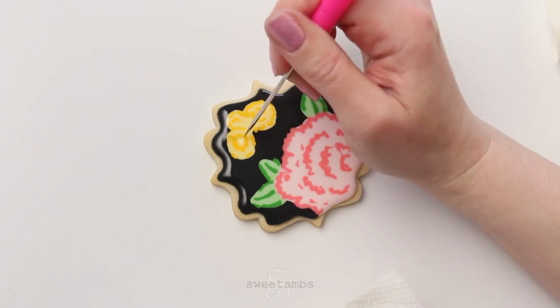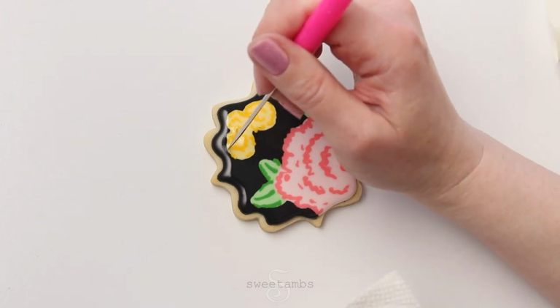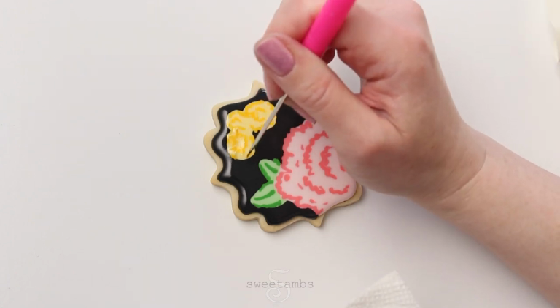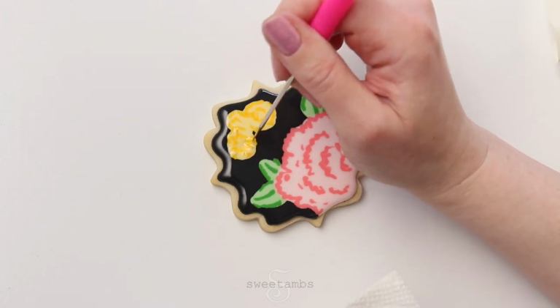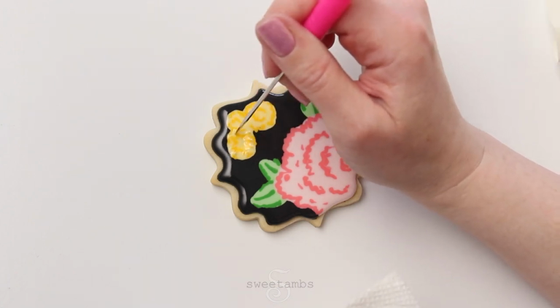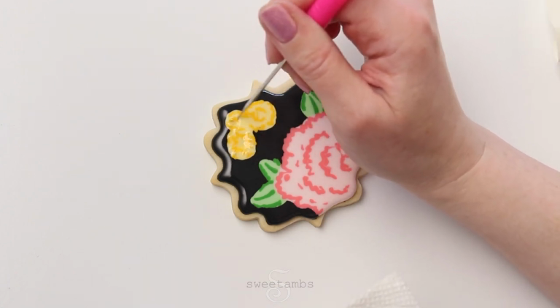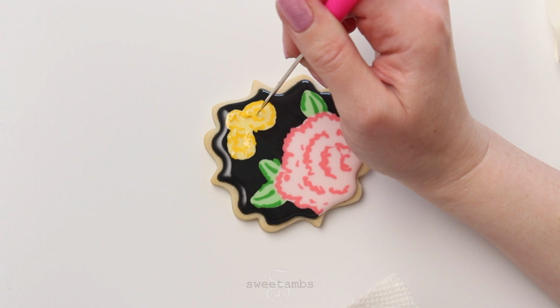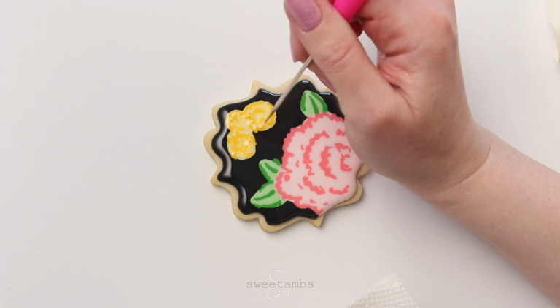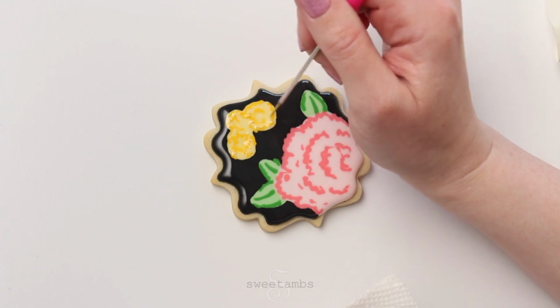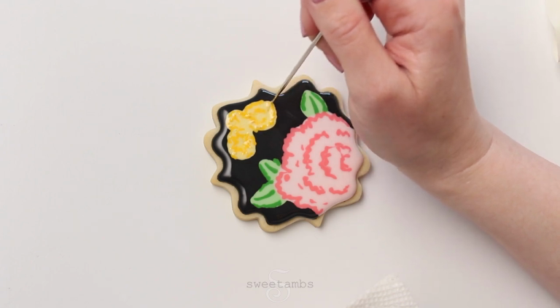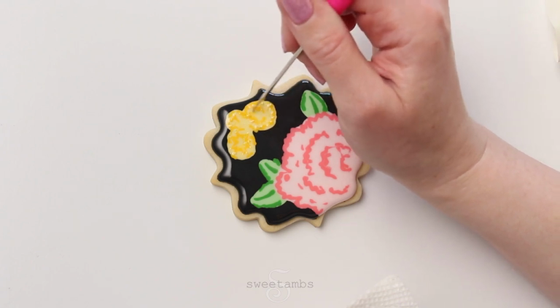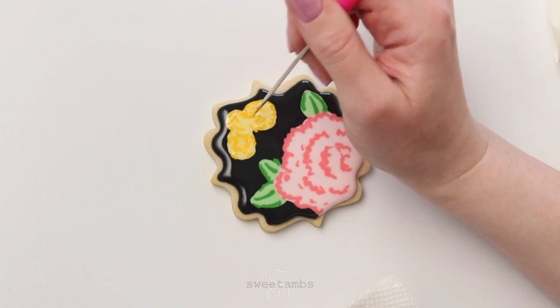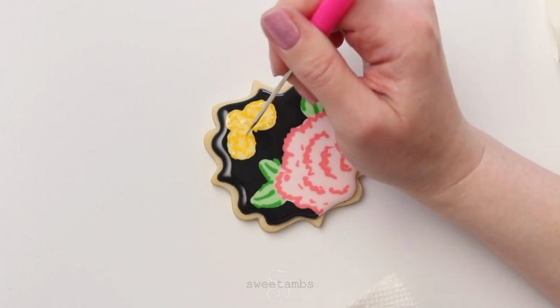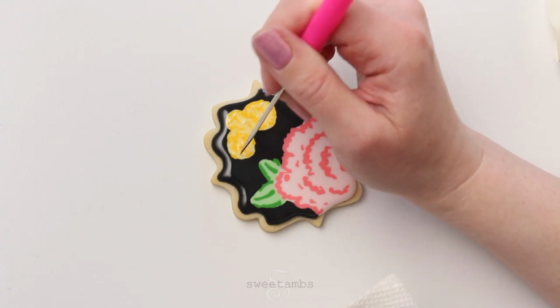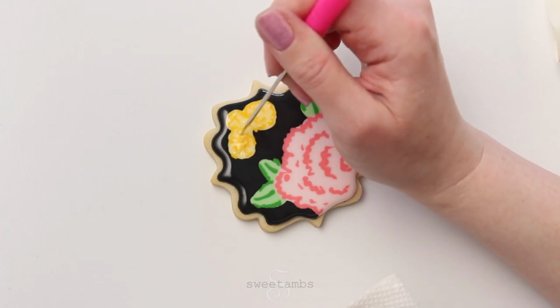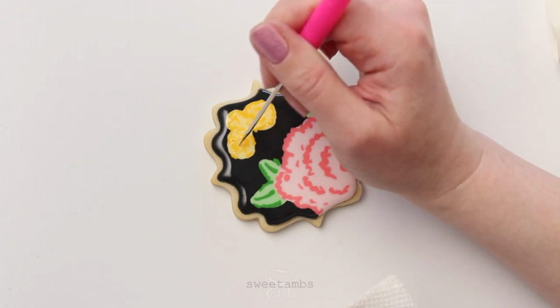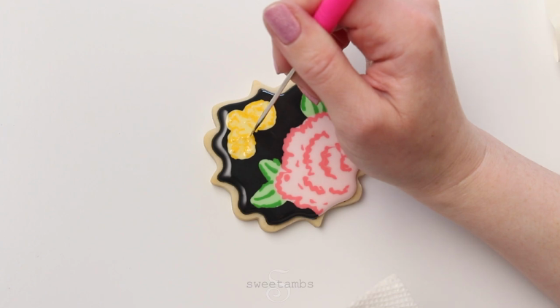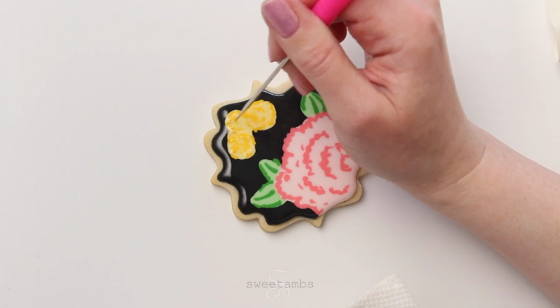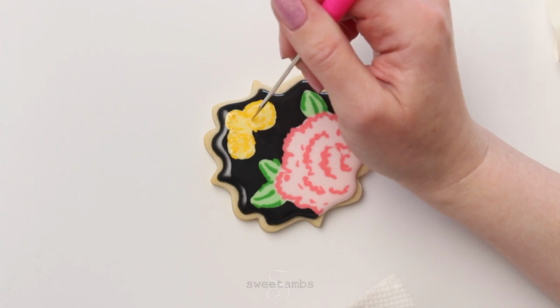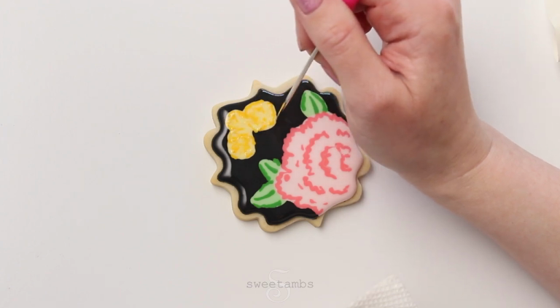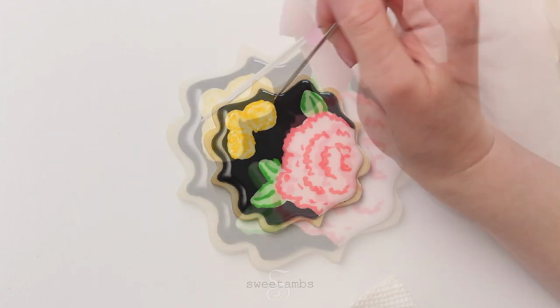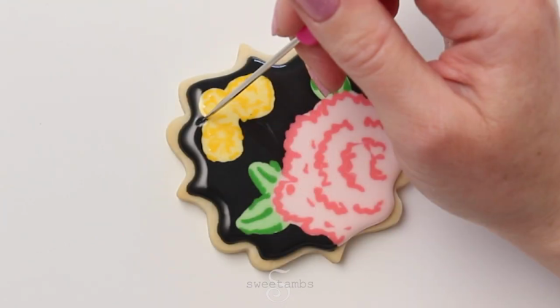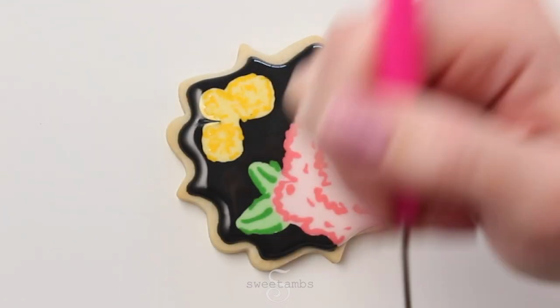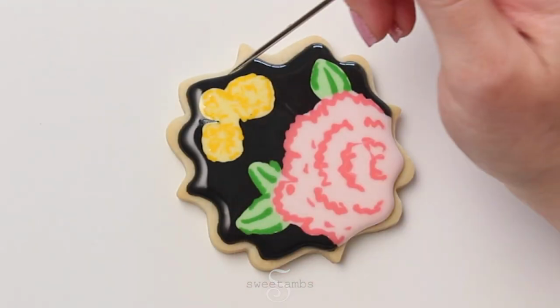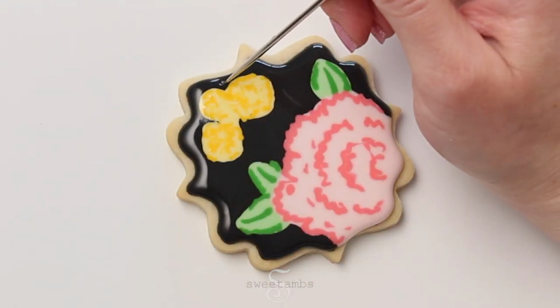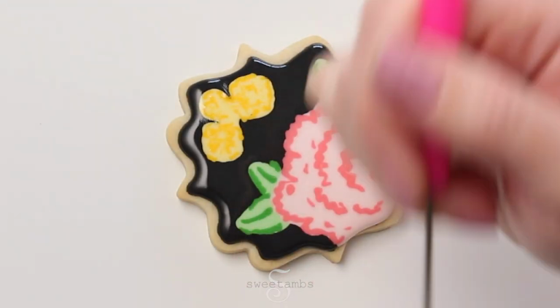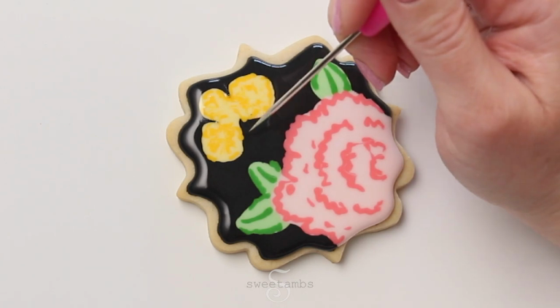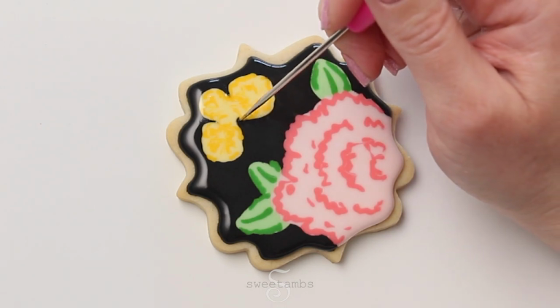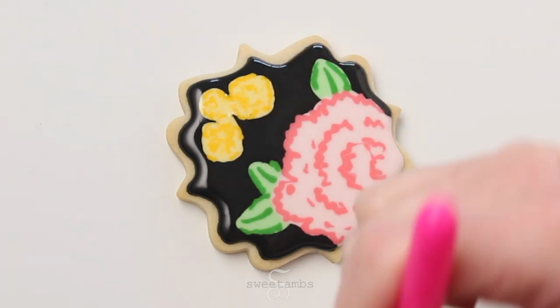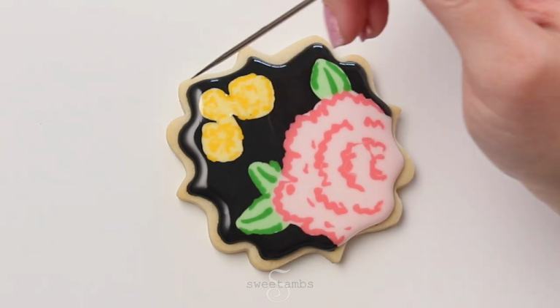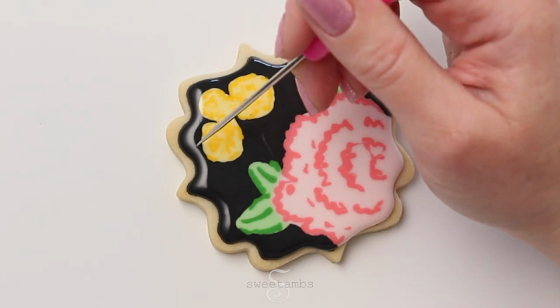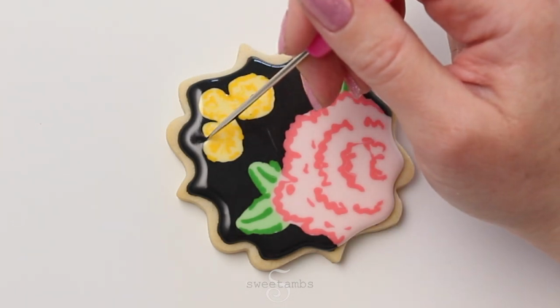Now I'm using my scribe tool to blend the colors a little bit and to help shape the icing. I'm holding a damp paper towel in my hand to wipe the scribe tool off in between each pass through the icing.